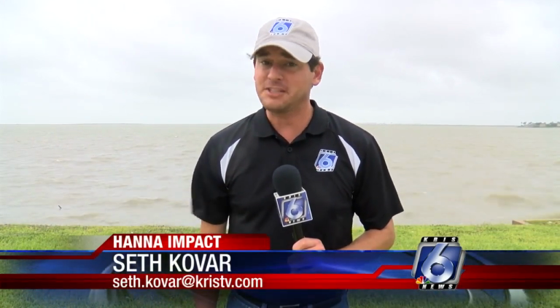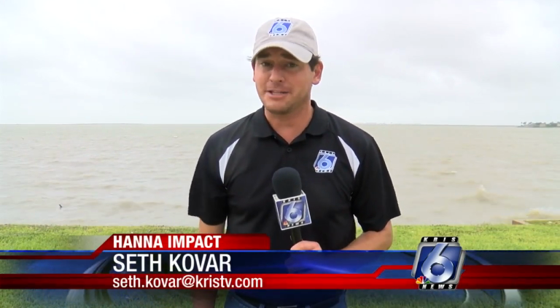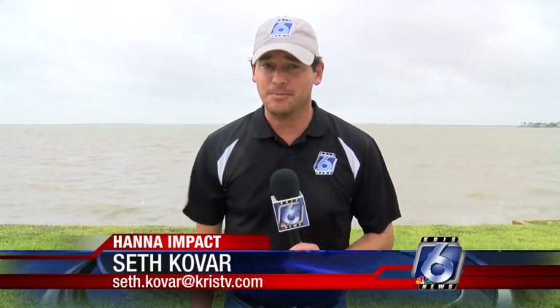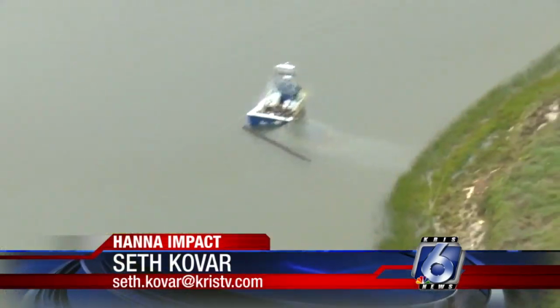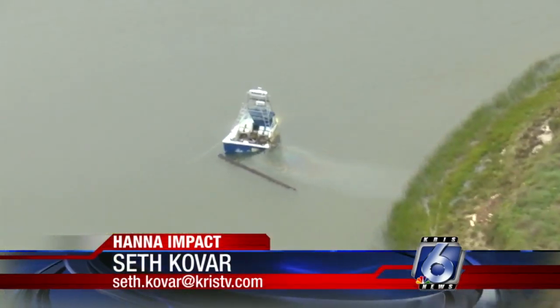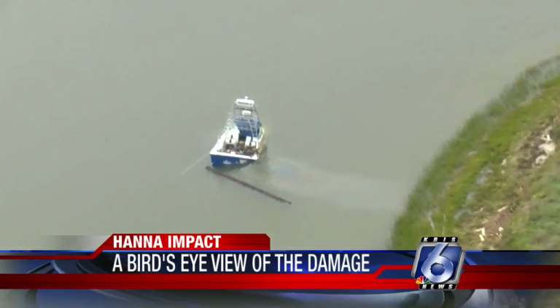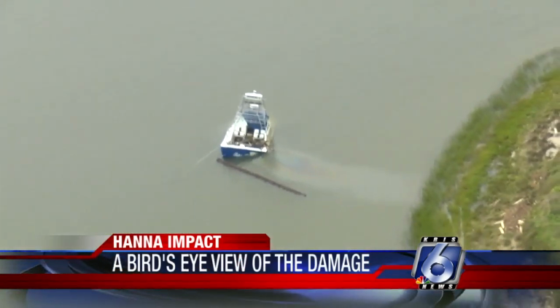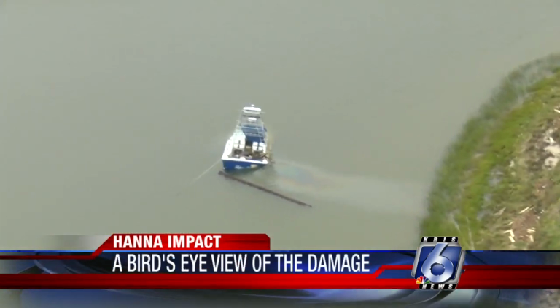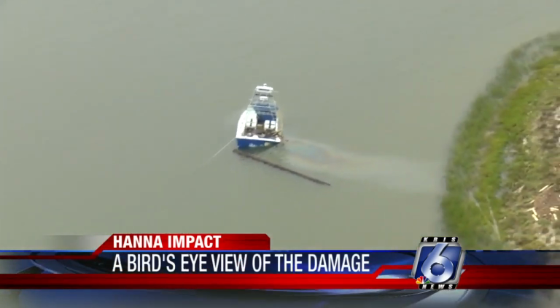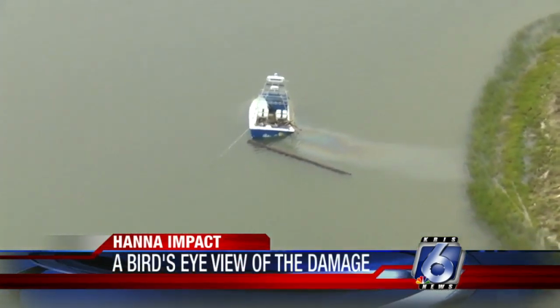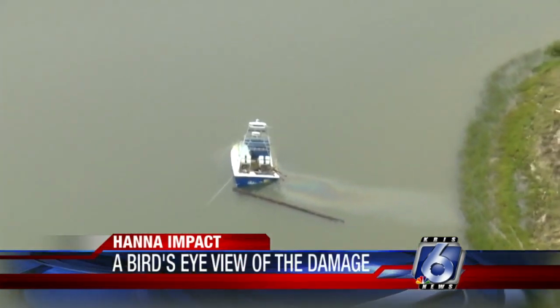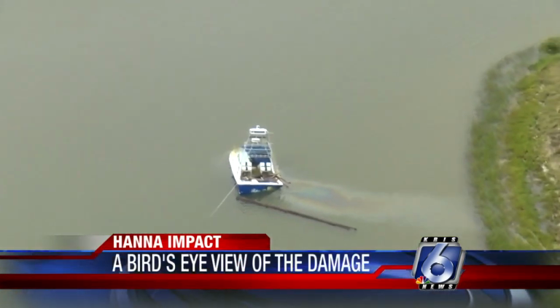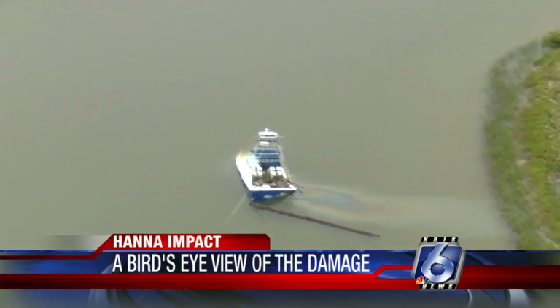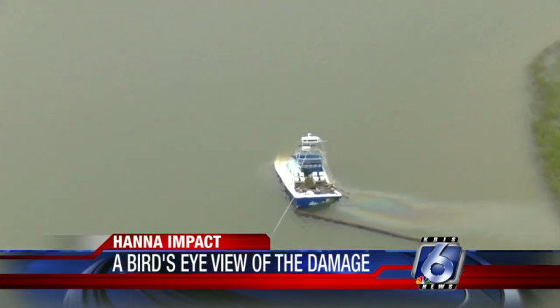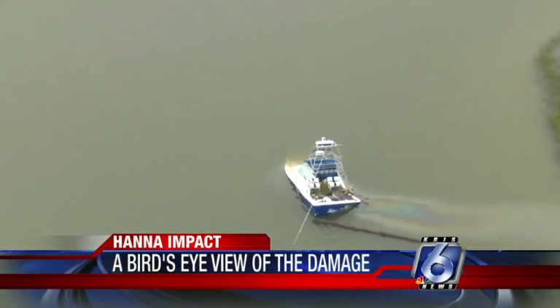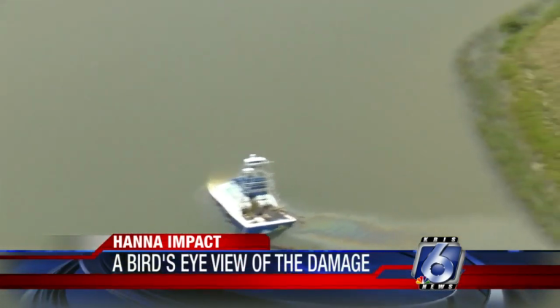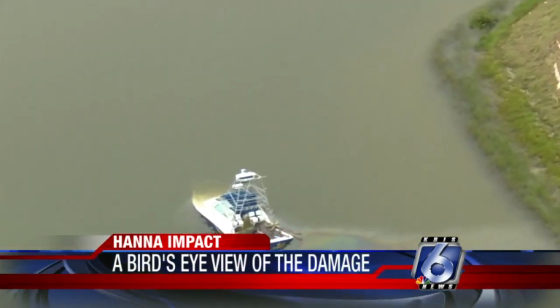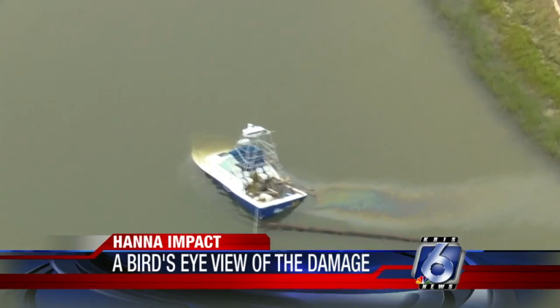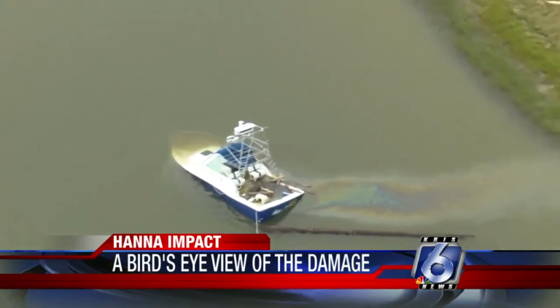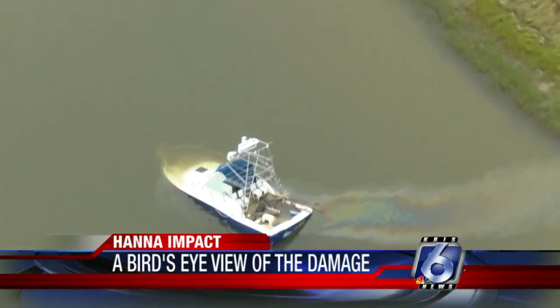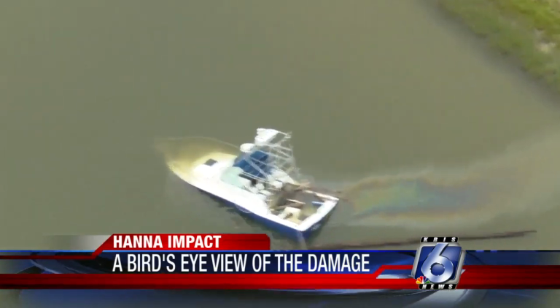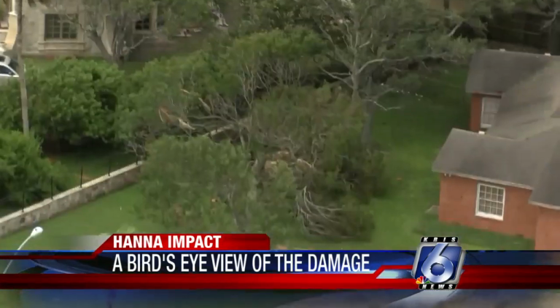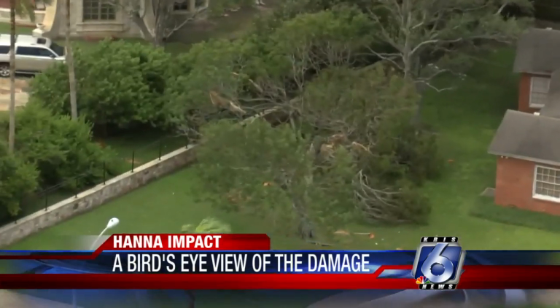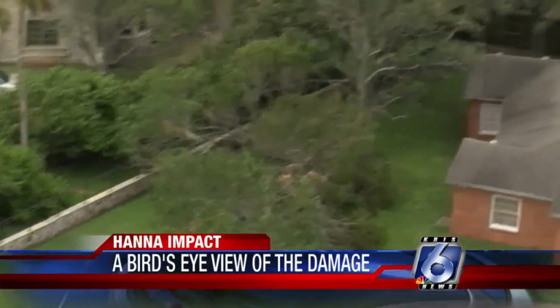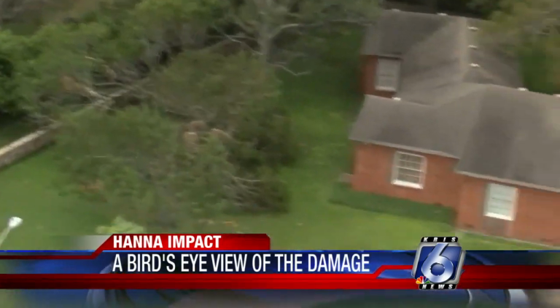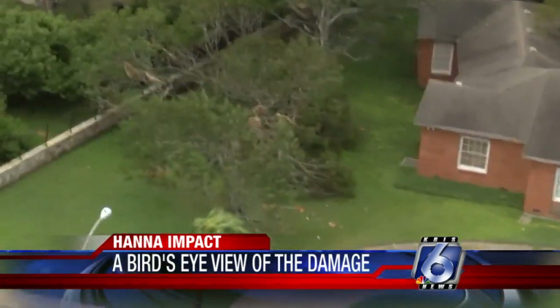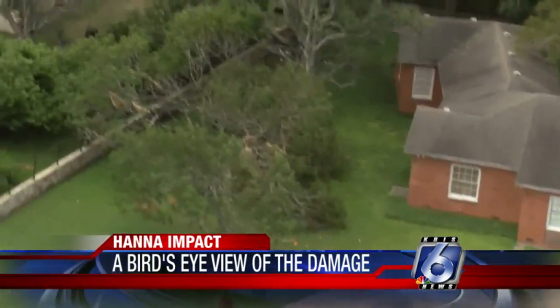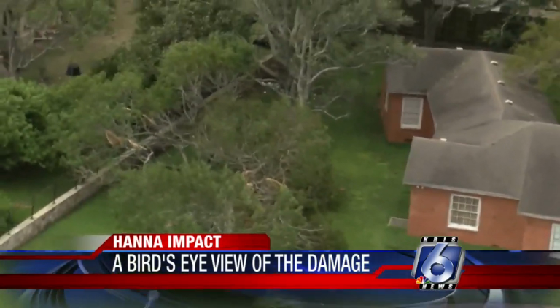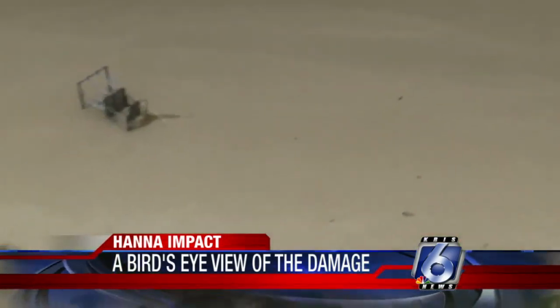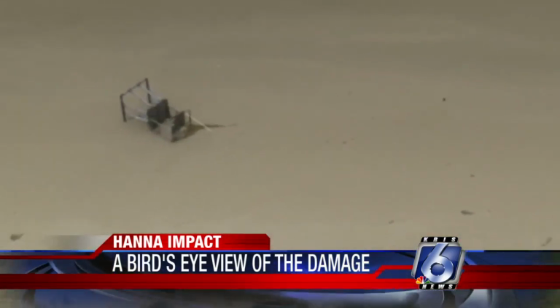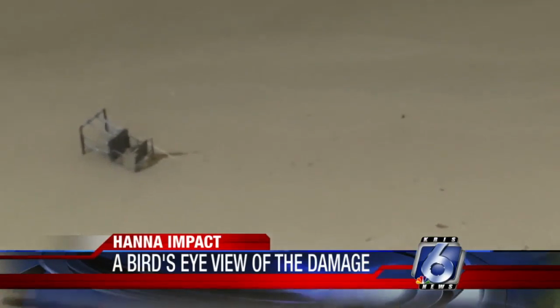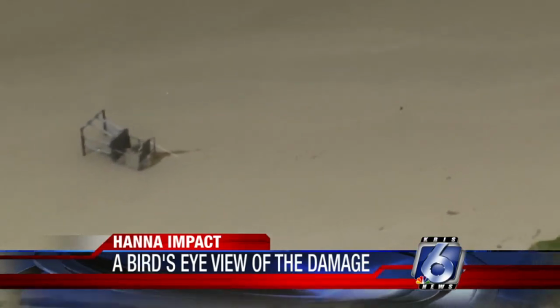Now let's get back to the chopper. Just before reaching Bob Hall Pier, our flight path took us over this boat — half-sunken and leaking what looks like oil or gas. There was less serious damage: a broken tree here, a flipped-over lifeguard stand there.